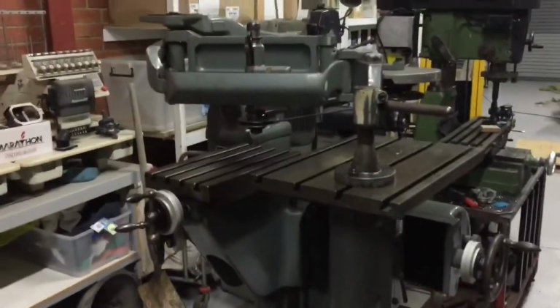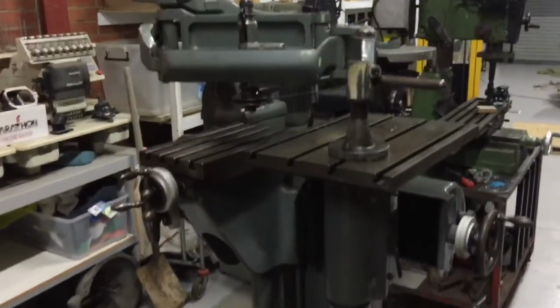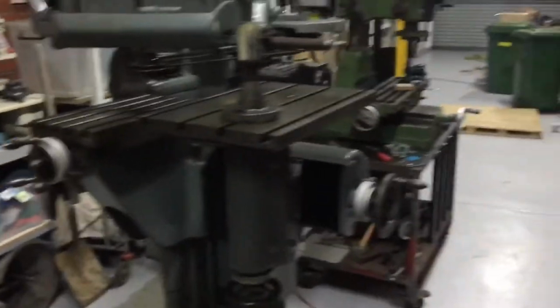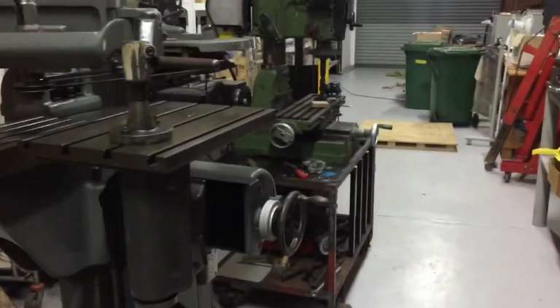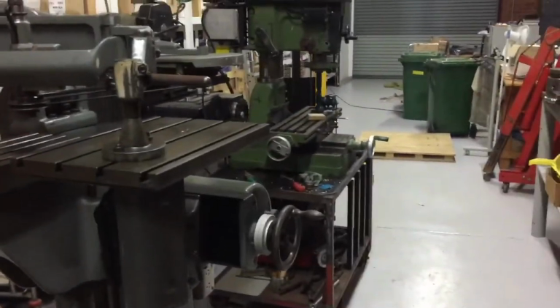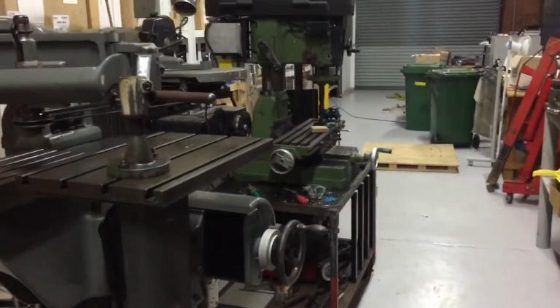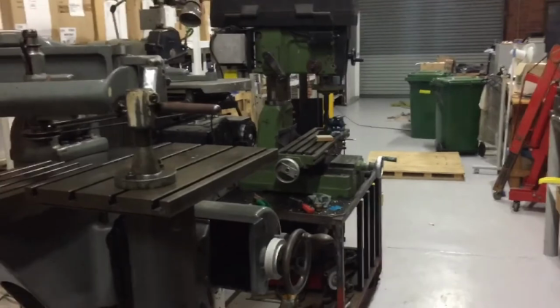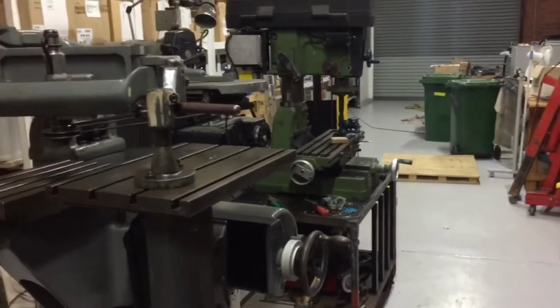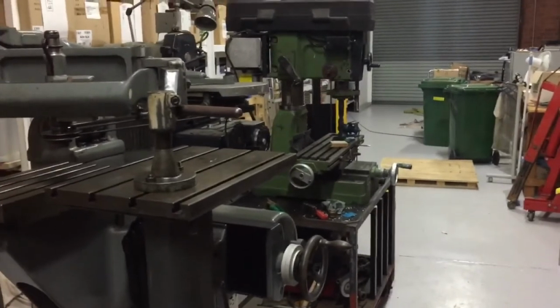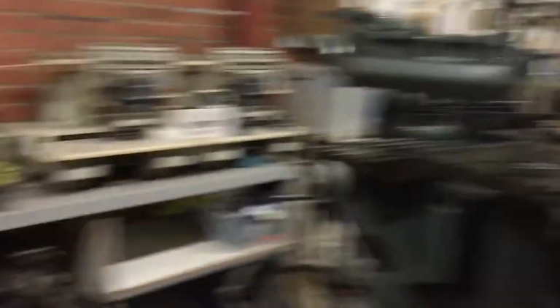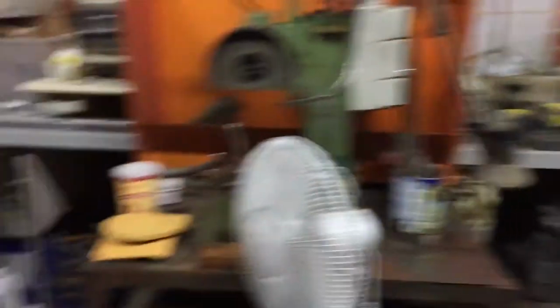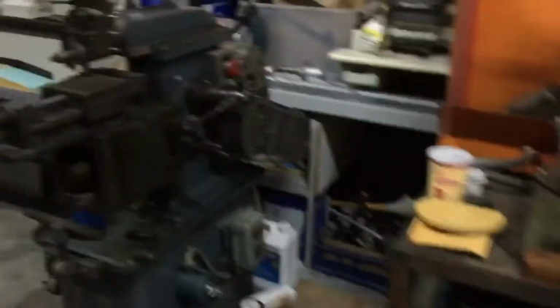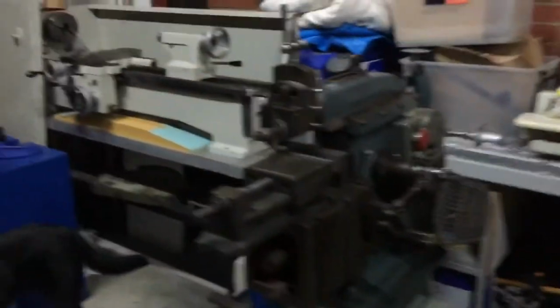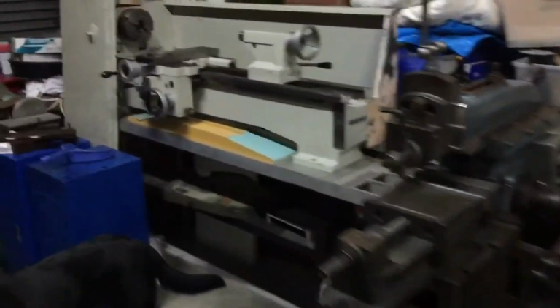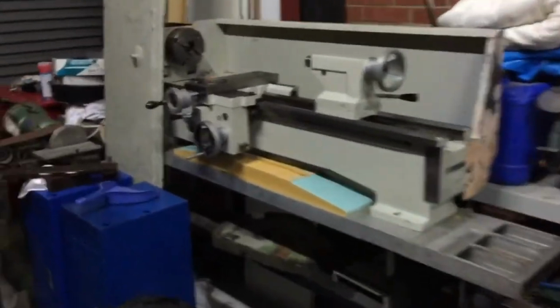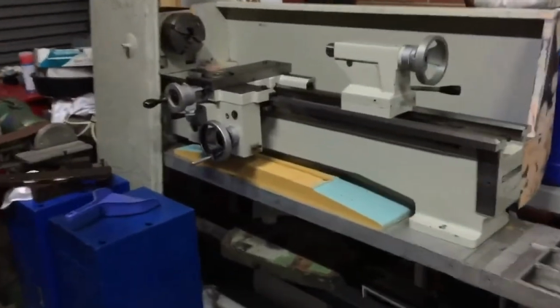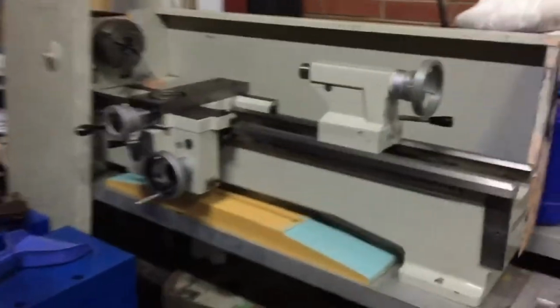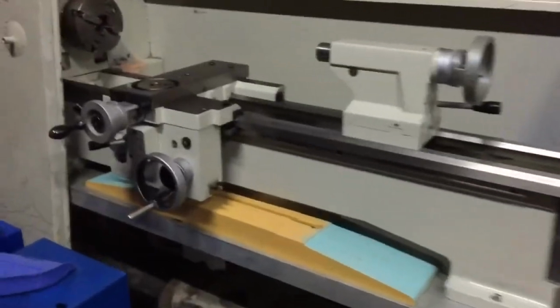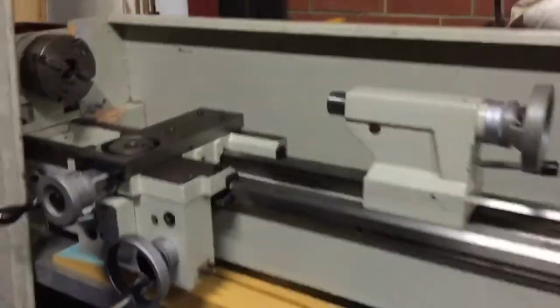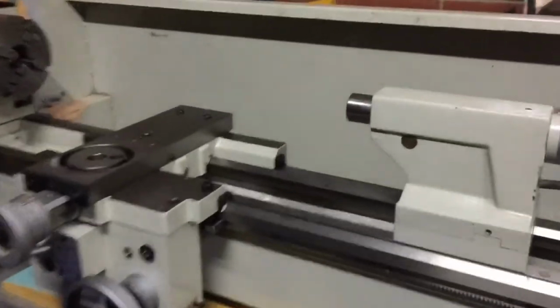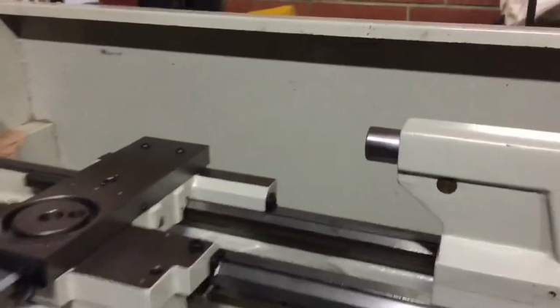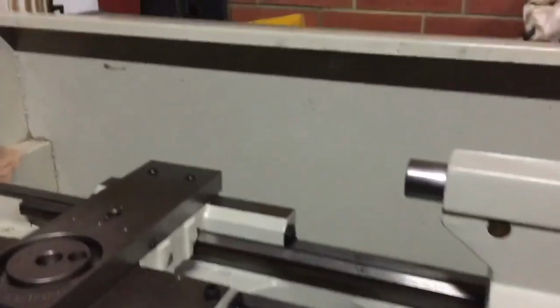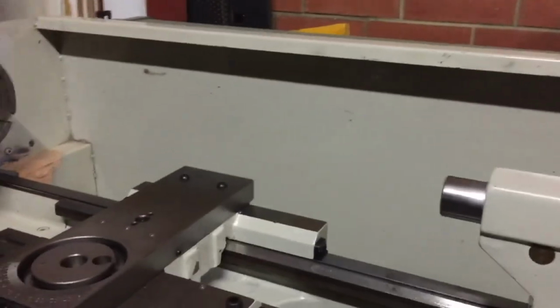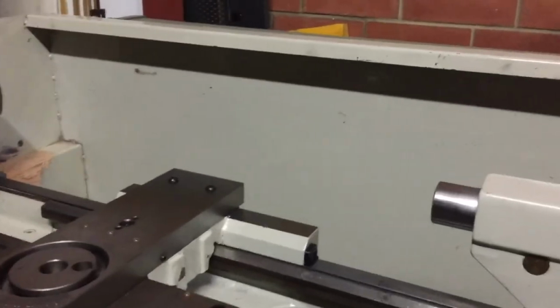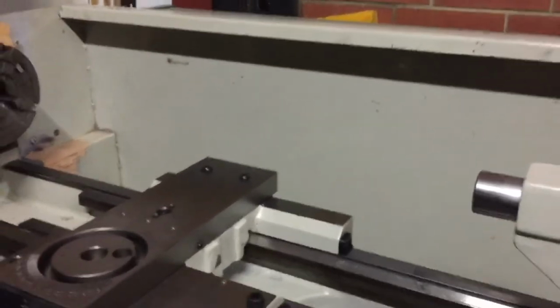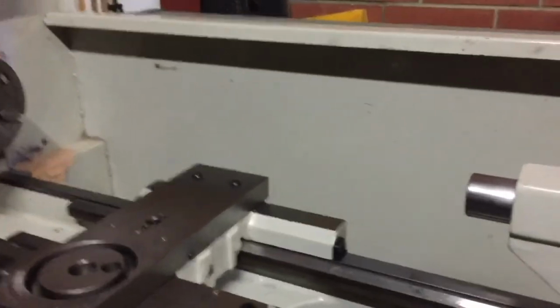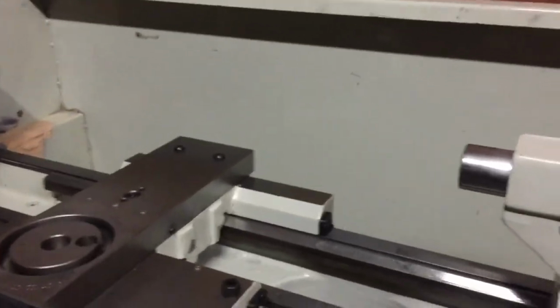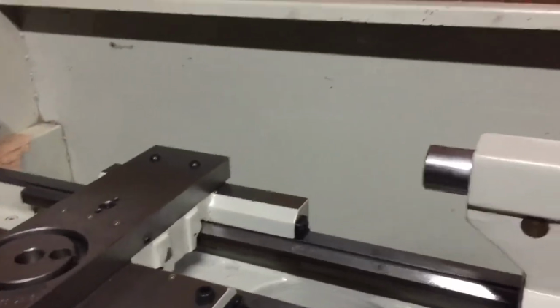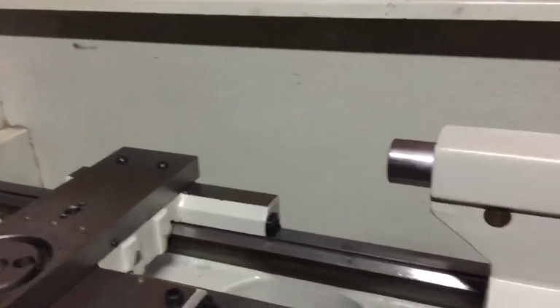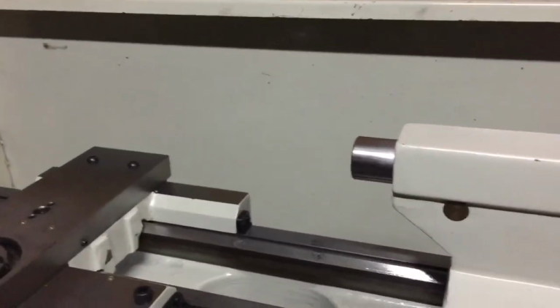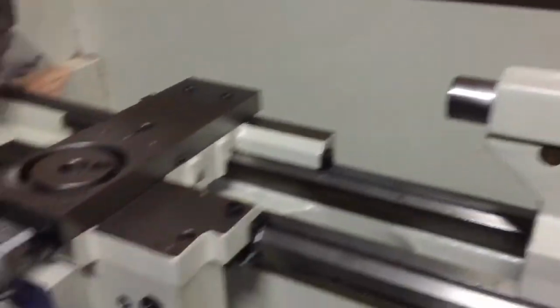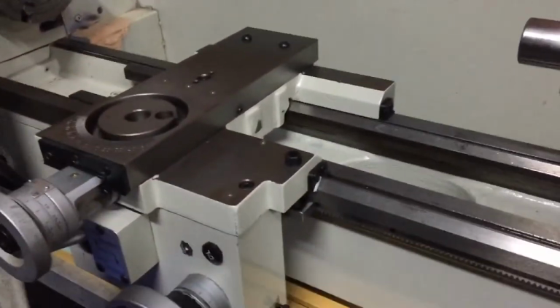And of course the drill bit — the Morse 3 — is also perfect for the tailstock of the lathe, so that I can take a boring cut of about 30mm in where I'm trying to open out a hole in something. That'll be nice and handy.